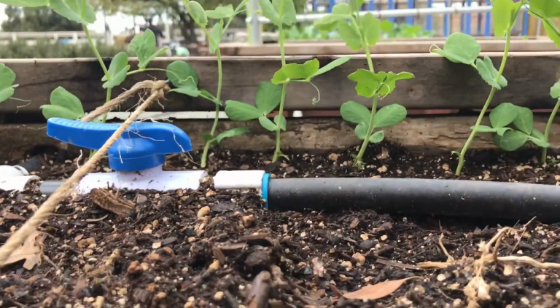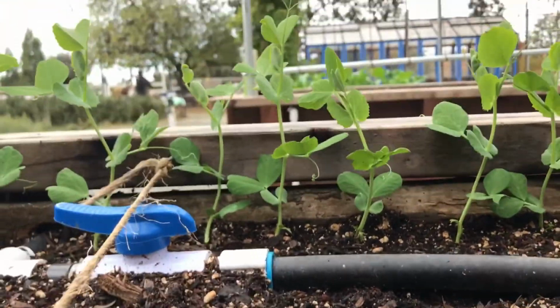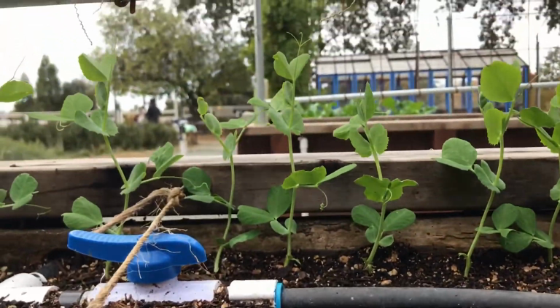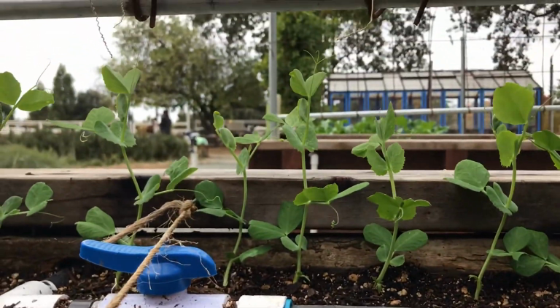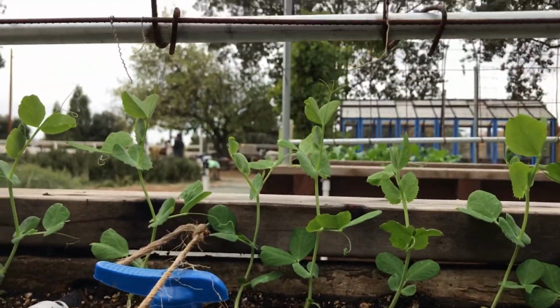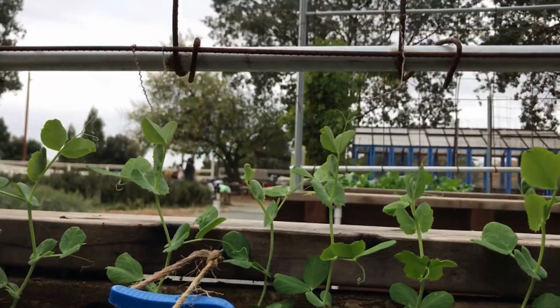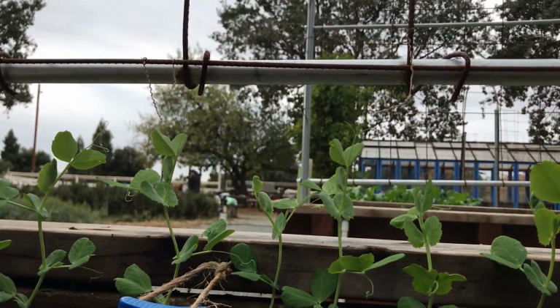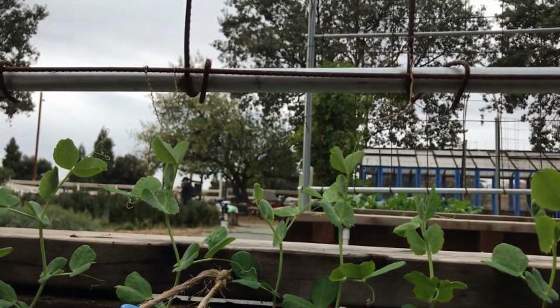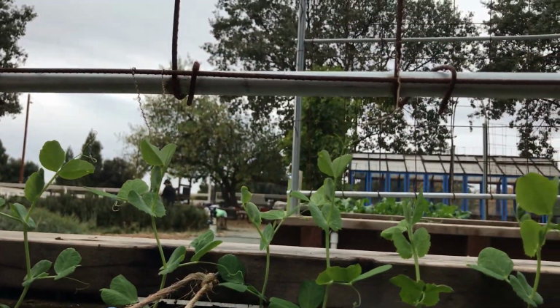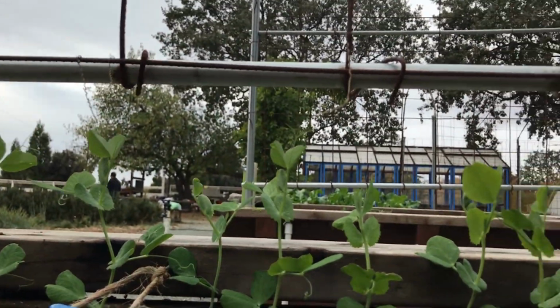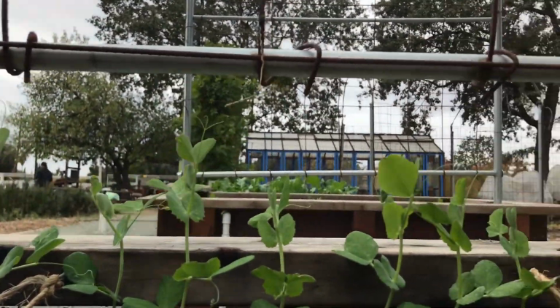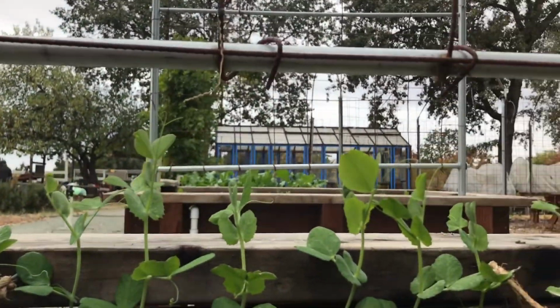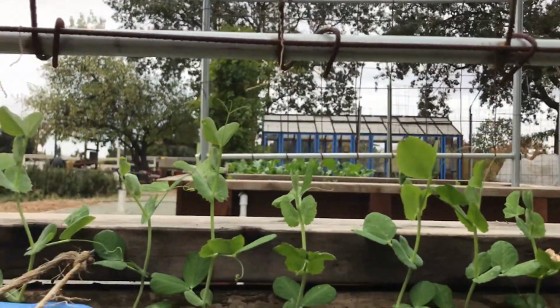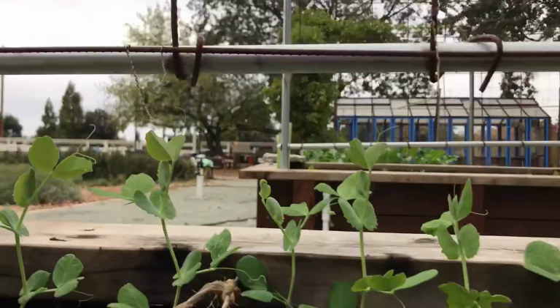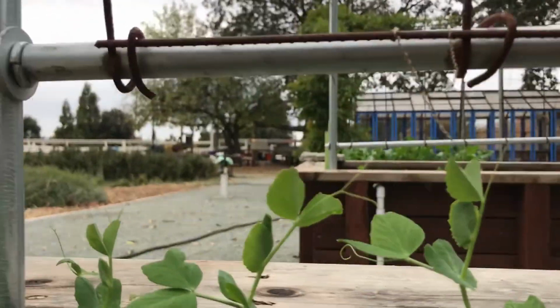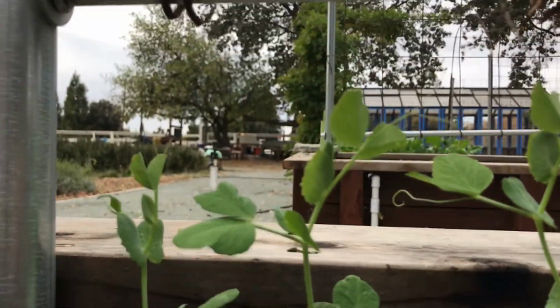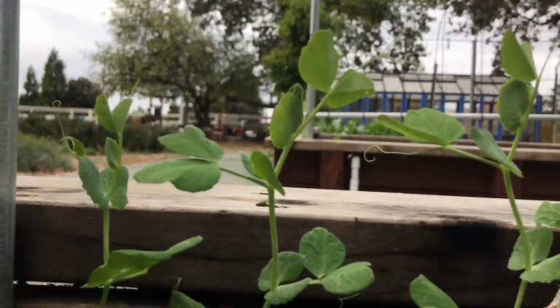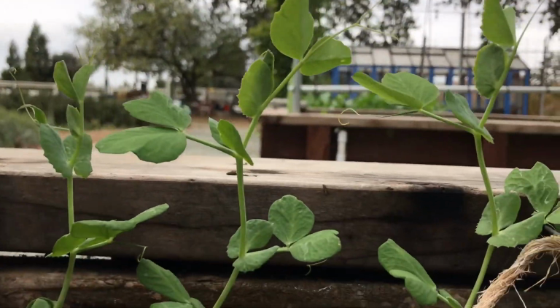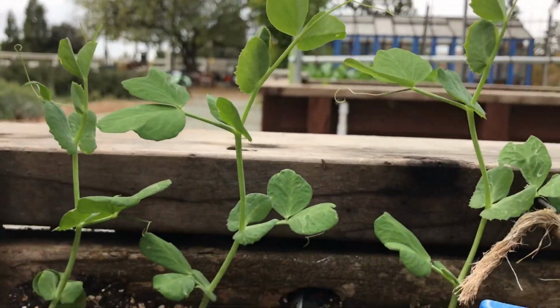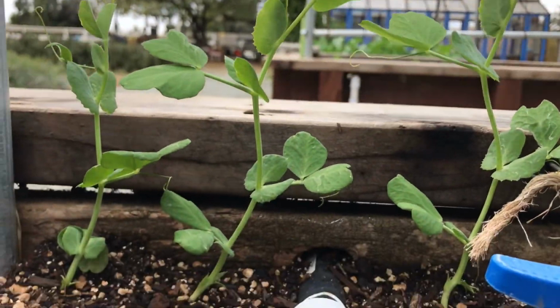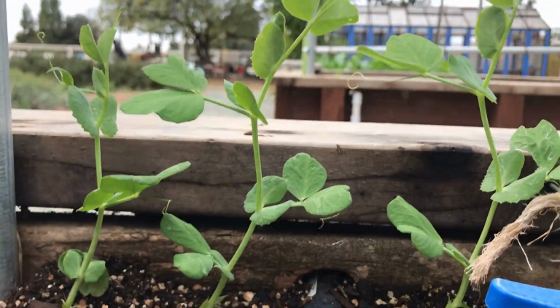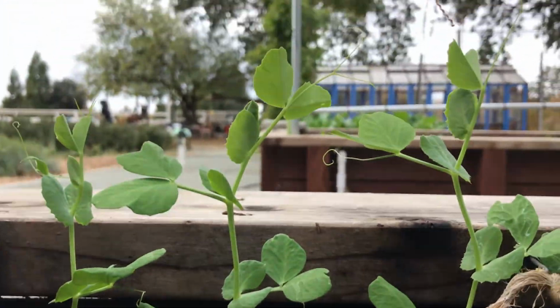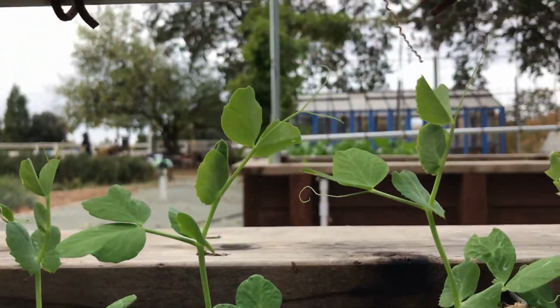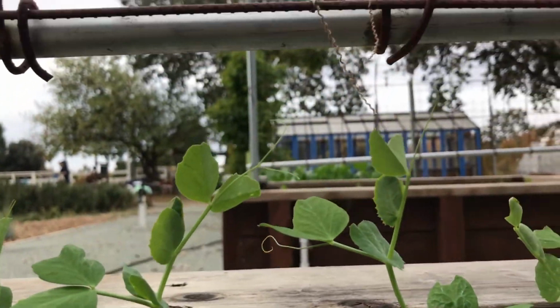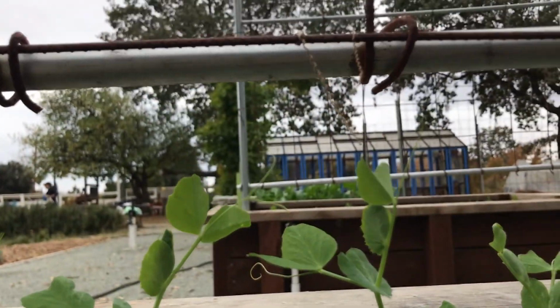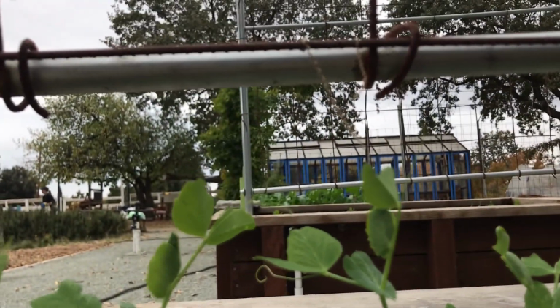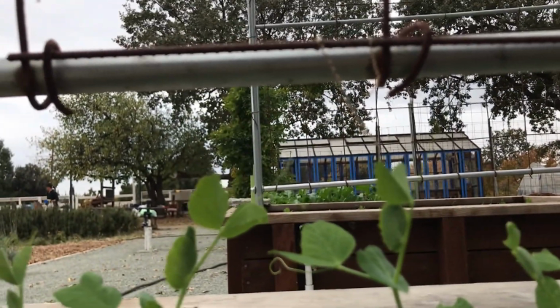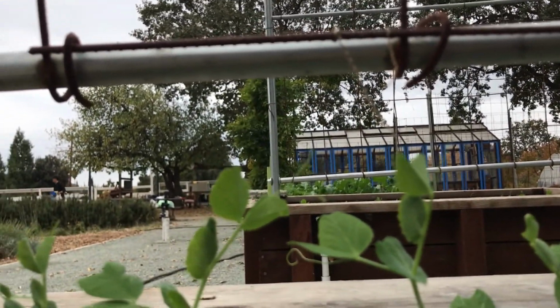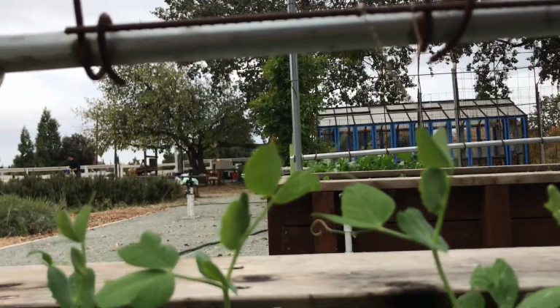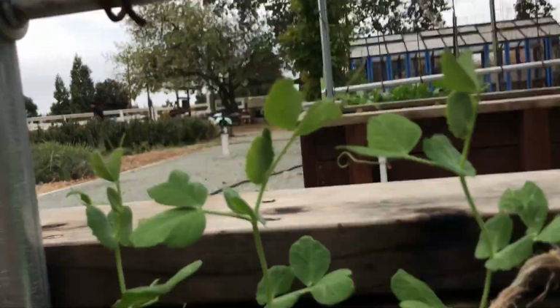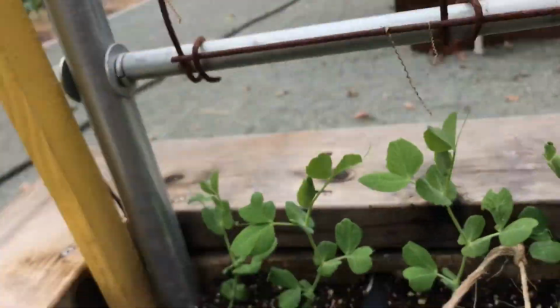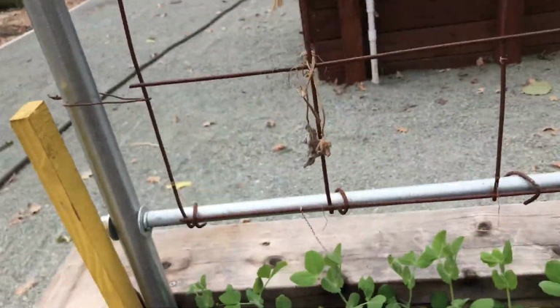In our boxes, our snap peas are reaching for the trellis. They are loving this cold weather too, and I think in a few days they'll reach the trellis.